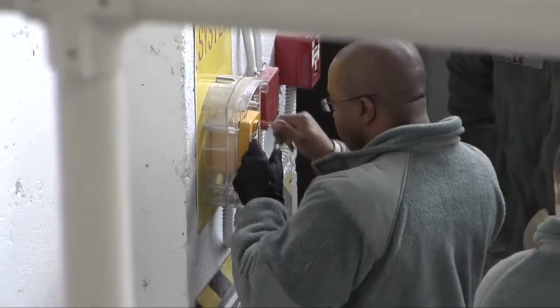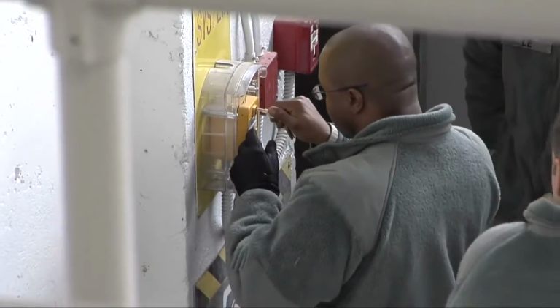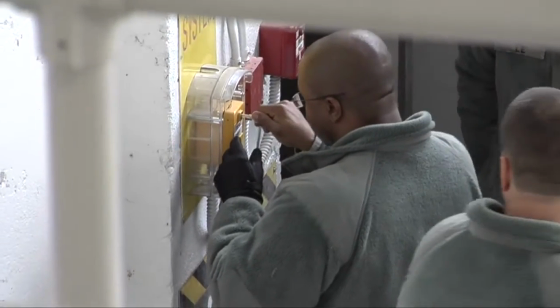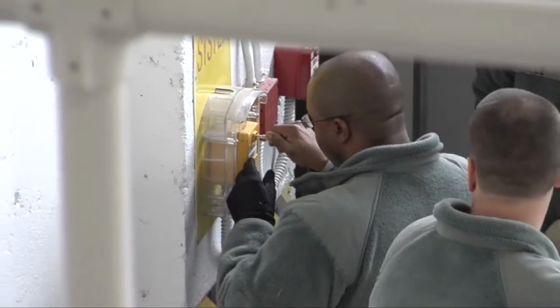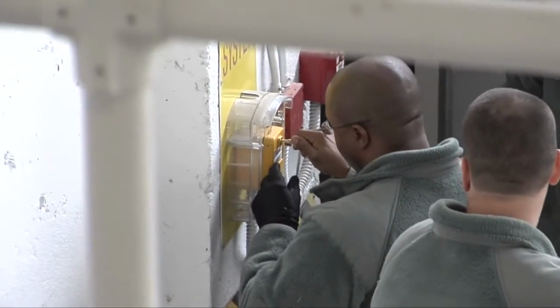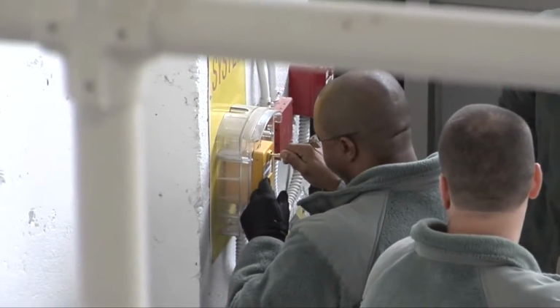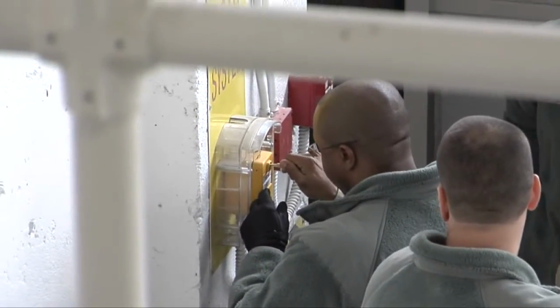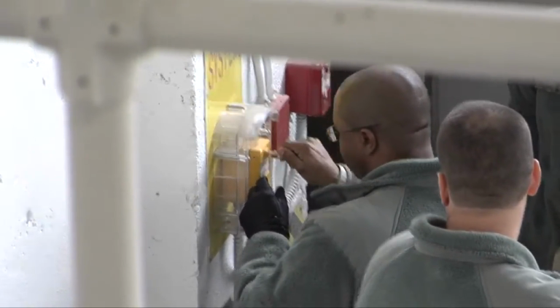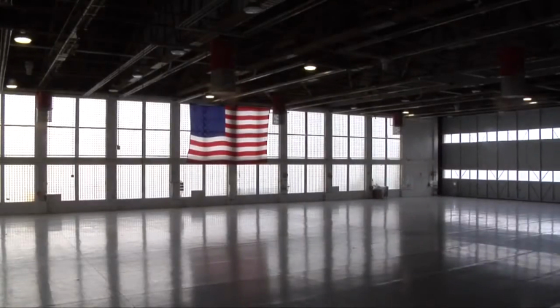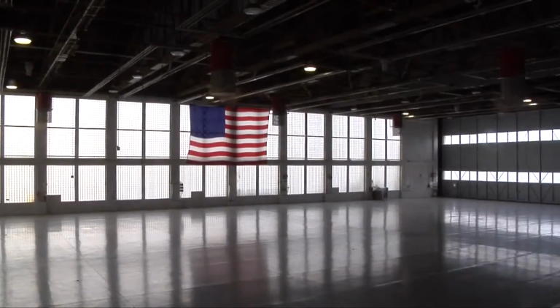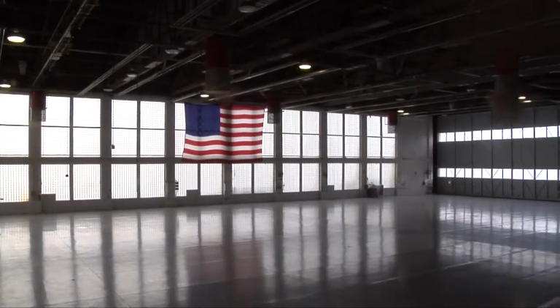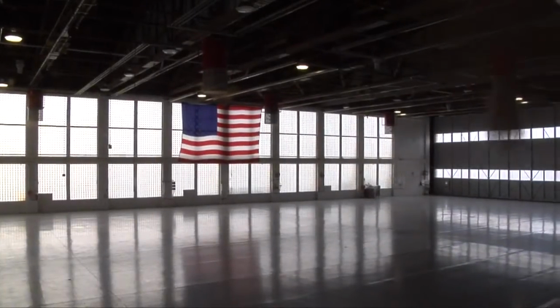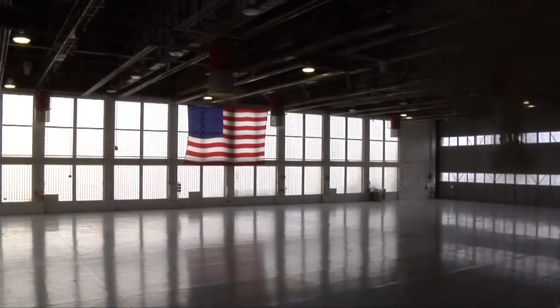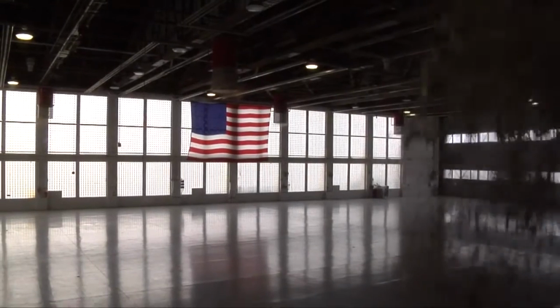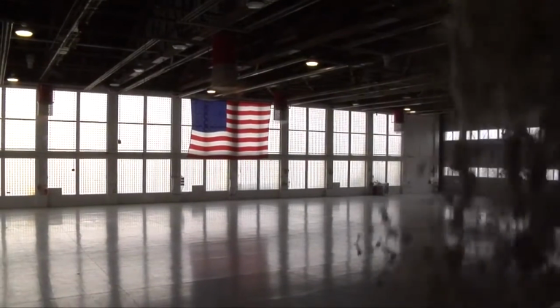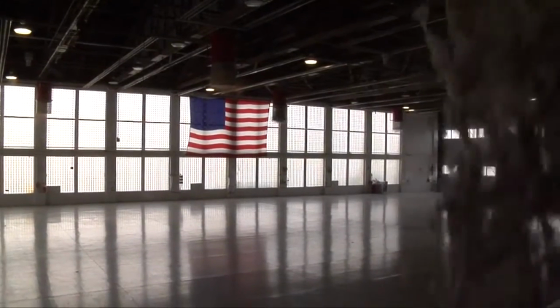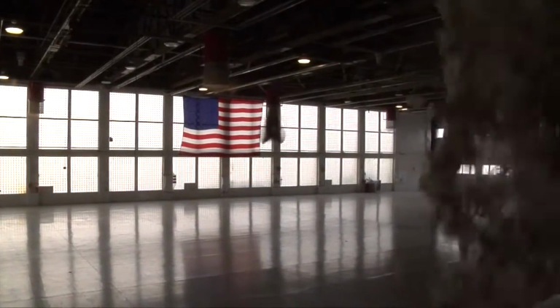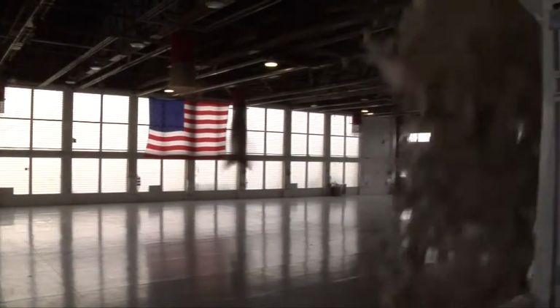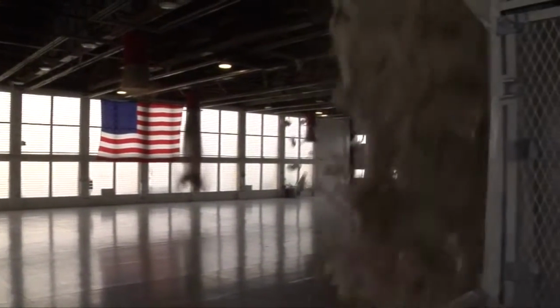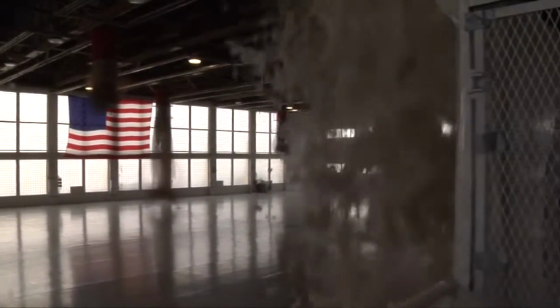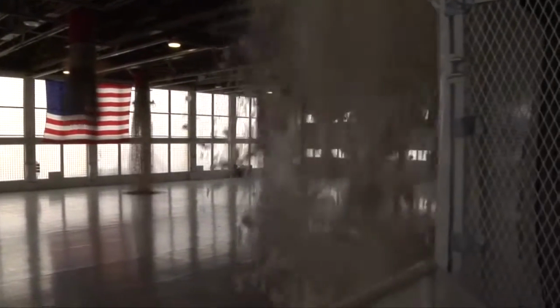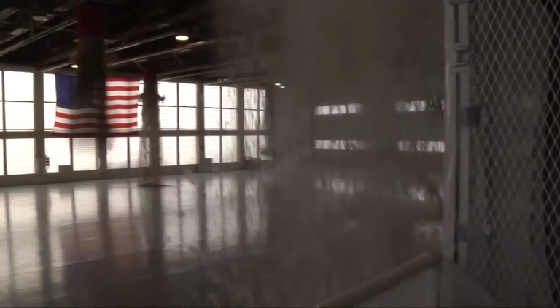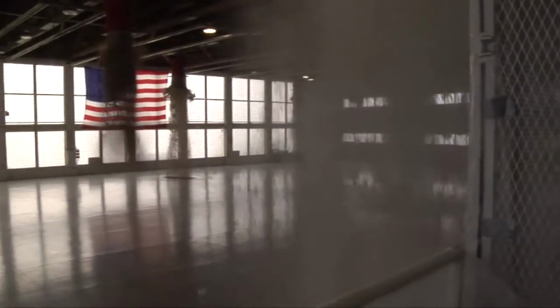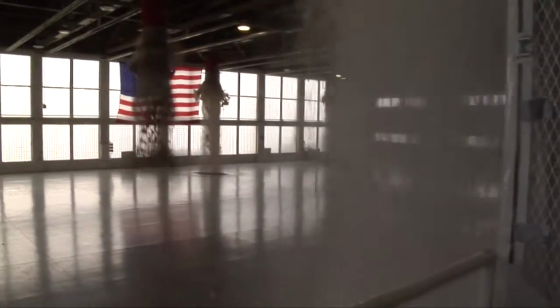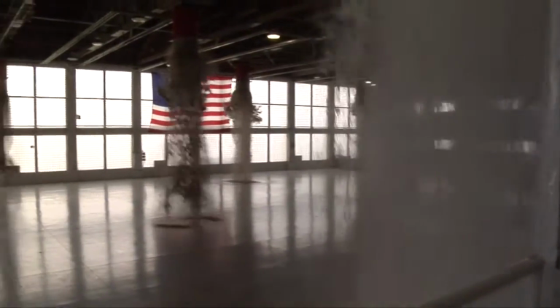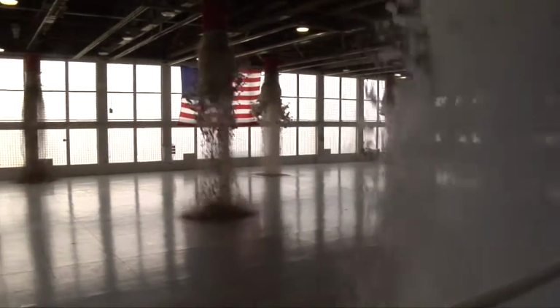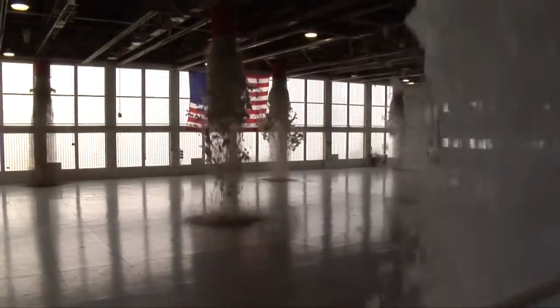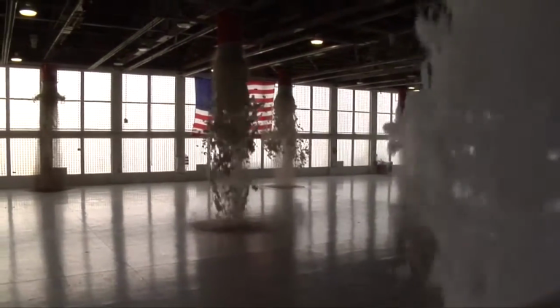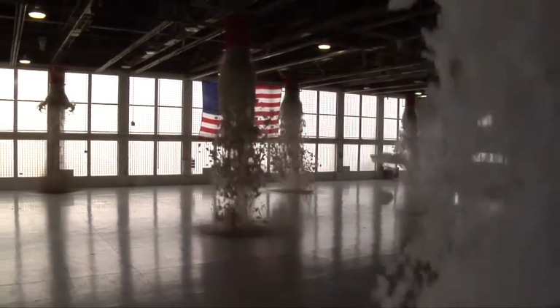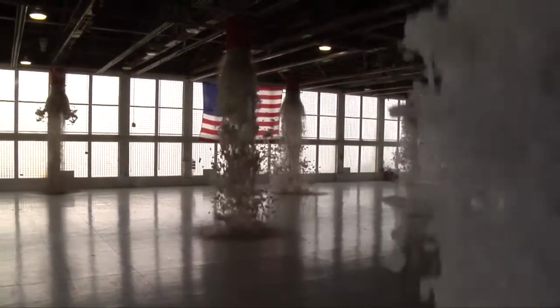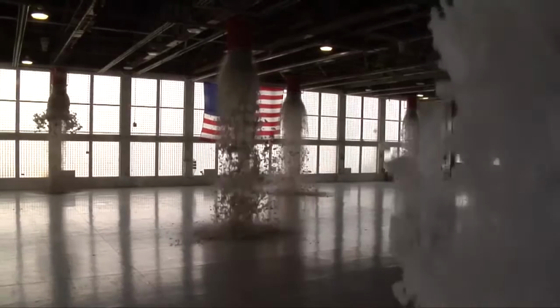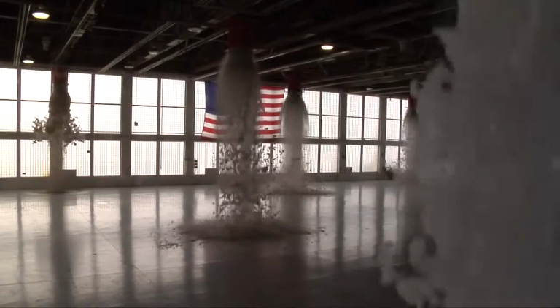A turn of a key and flip of a switch starts the system running. Within minutes, 200 gallons of water and aqueous film forming foam flood the empty hangar.